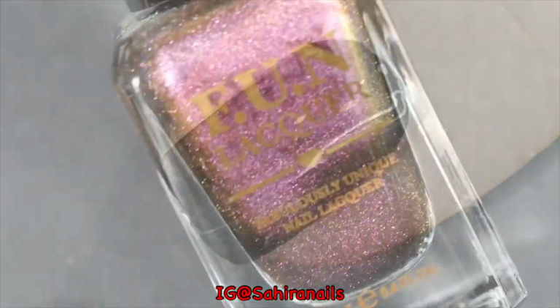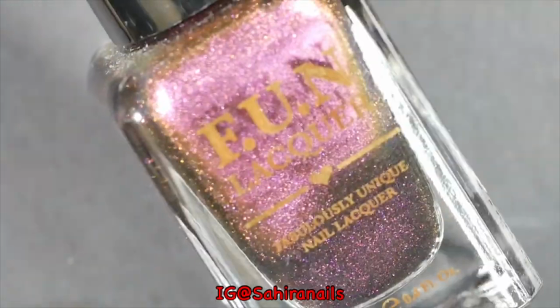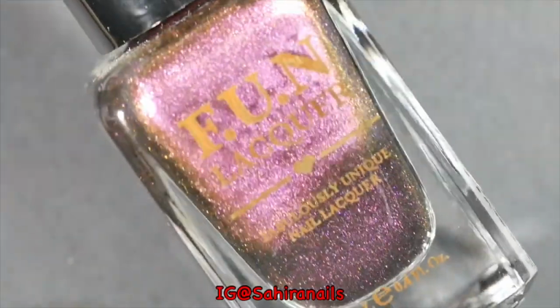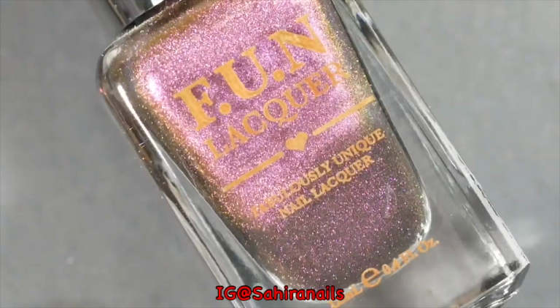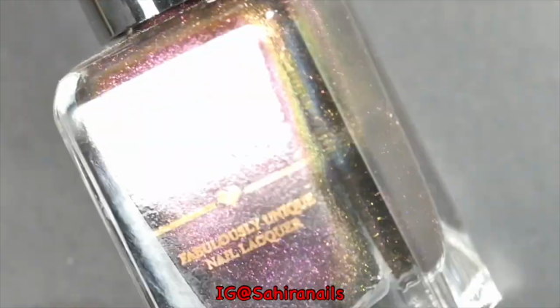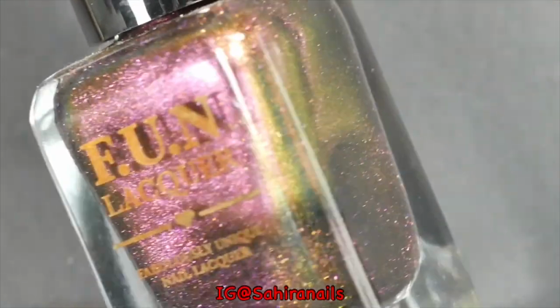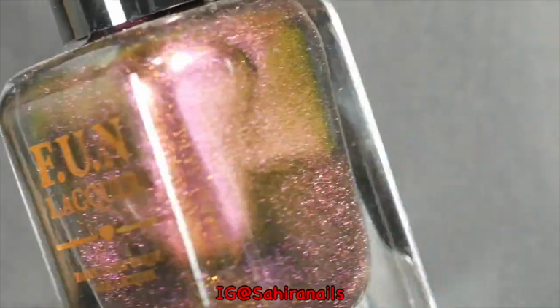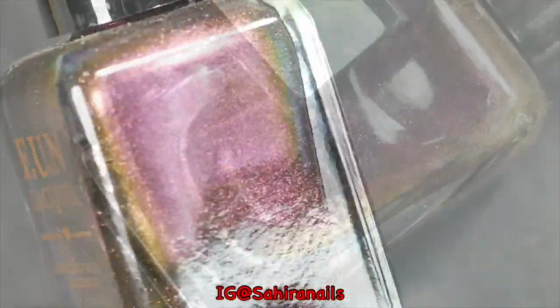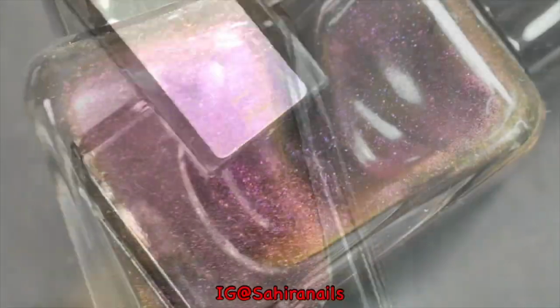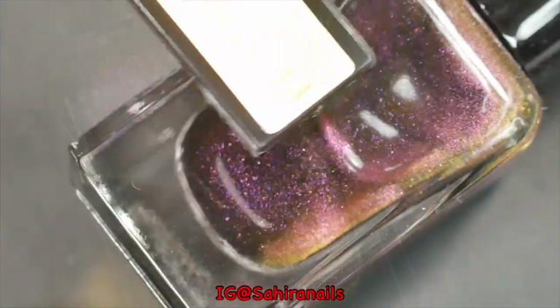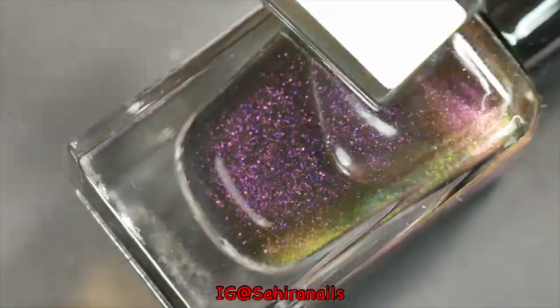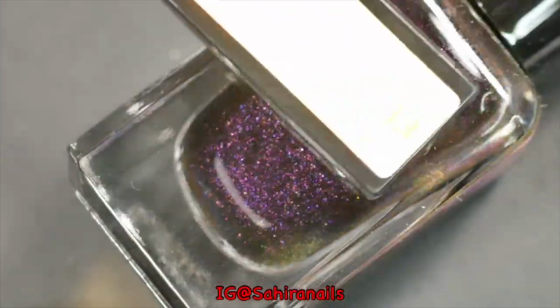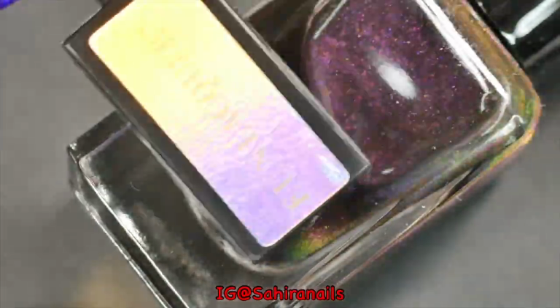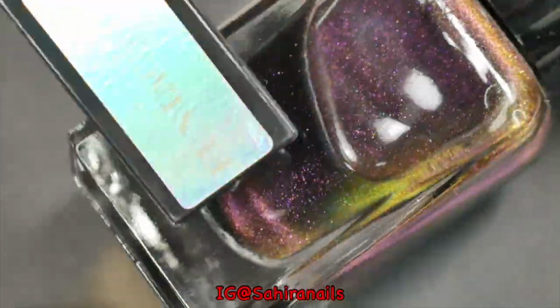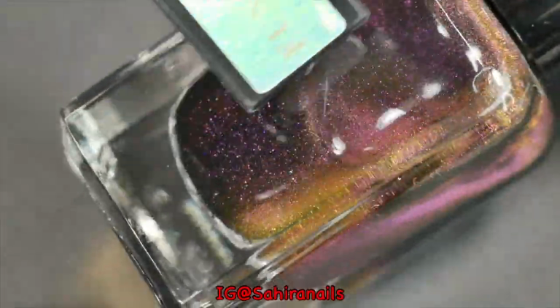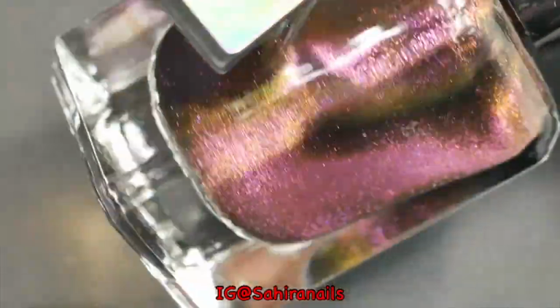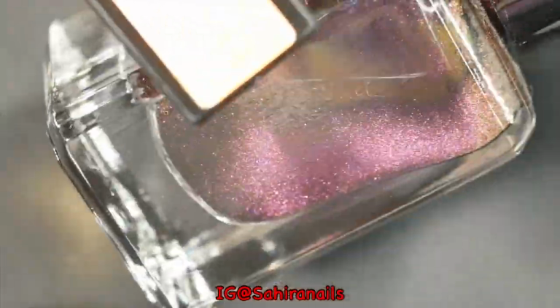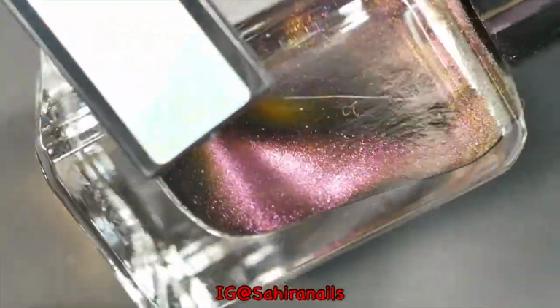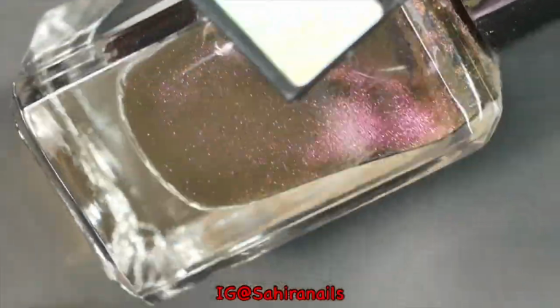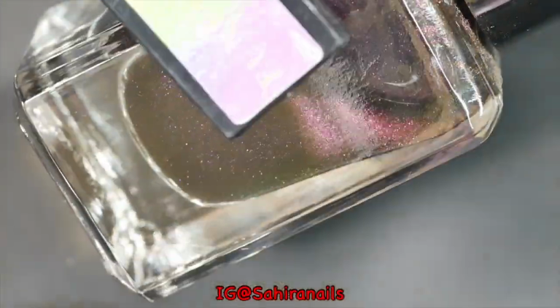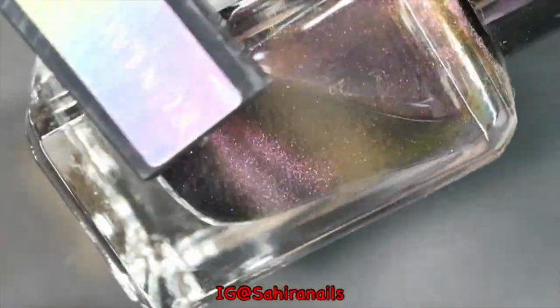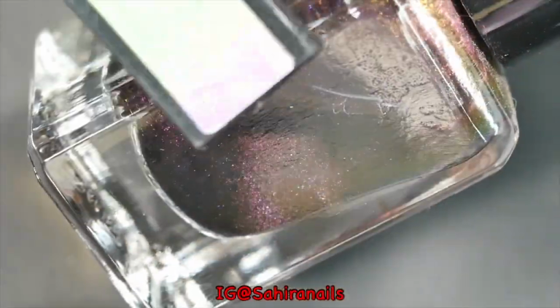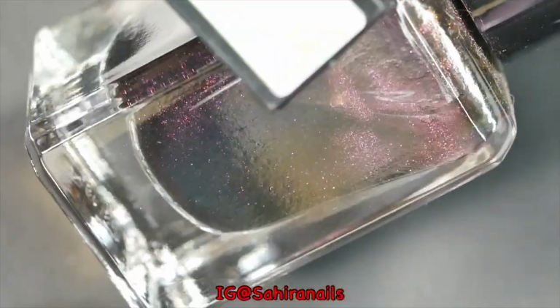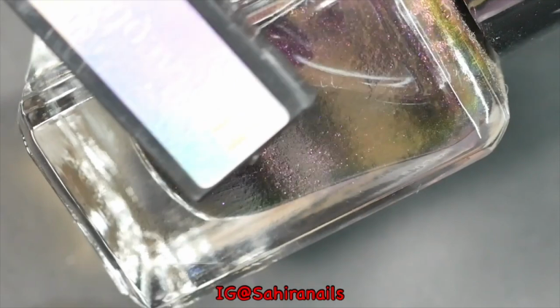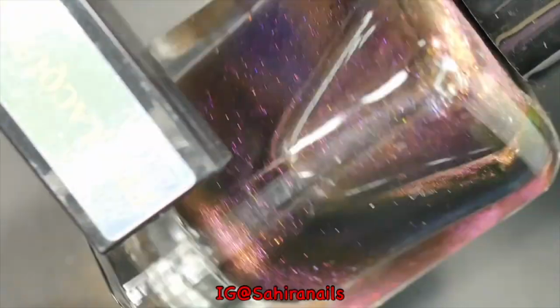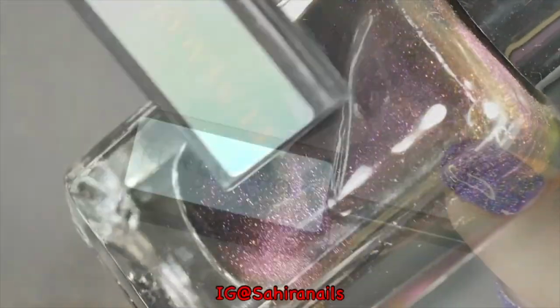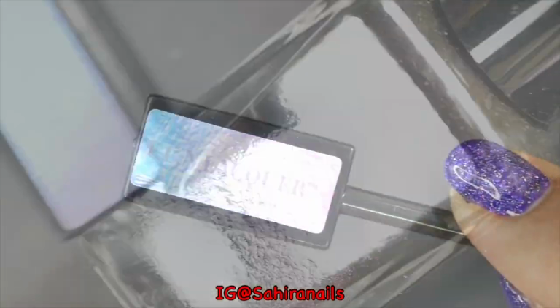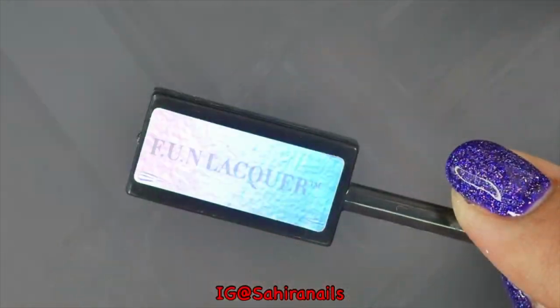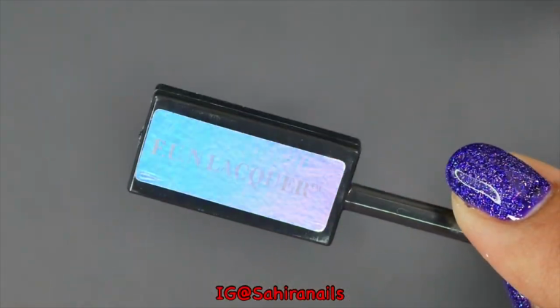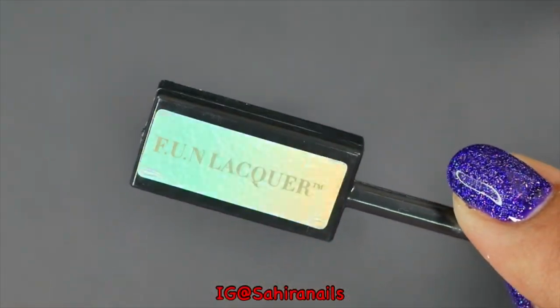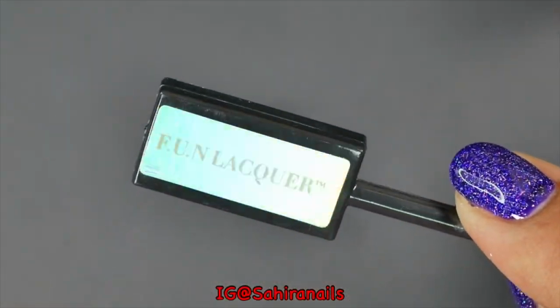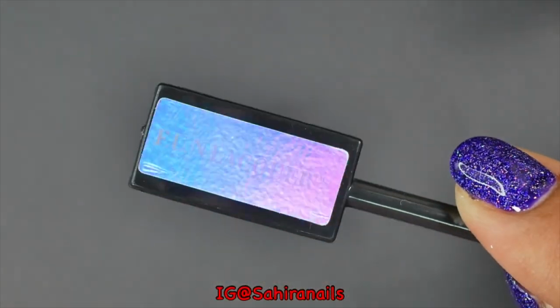For the galaxy effect, I'm gonna use this multi-chrome magnetic polish from Fun Lacquer — it's called Incredible — and the Fun Lacquer magnet.